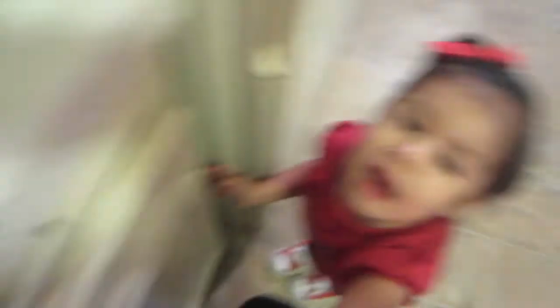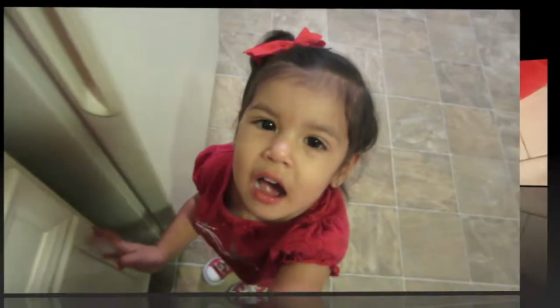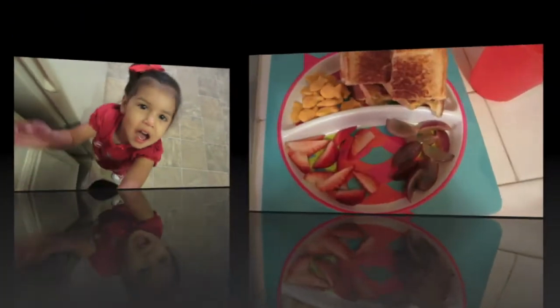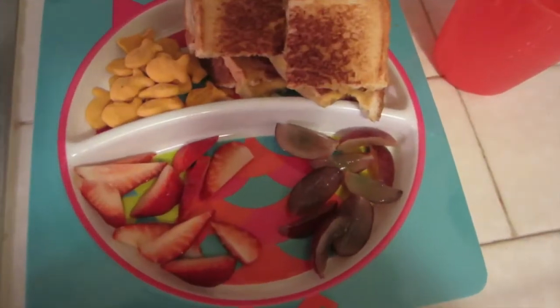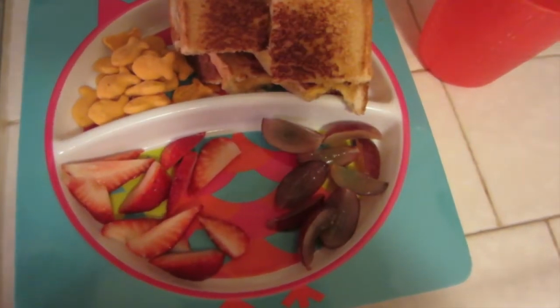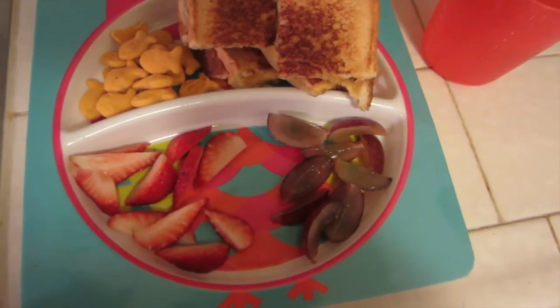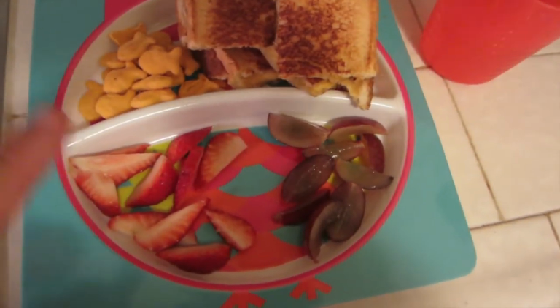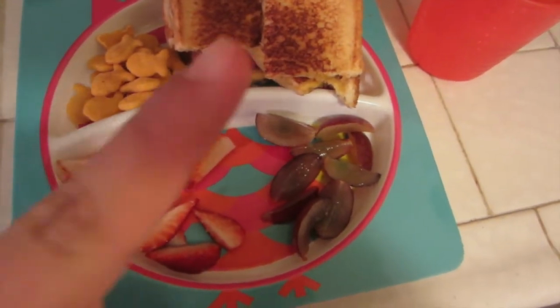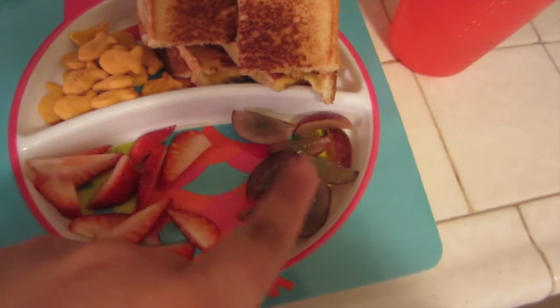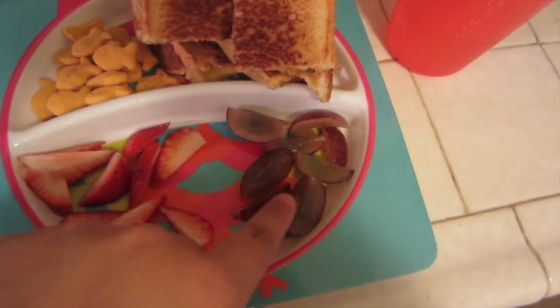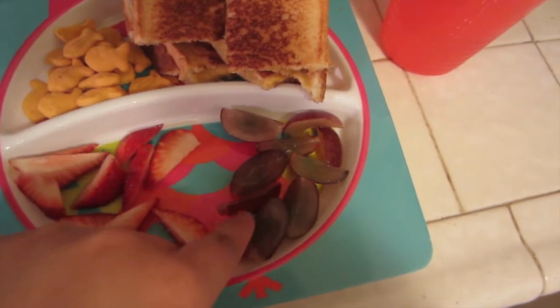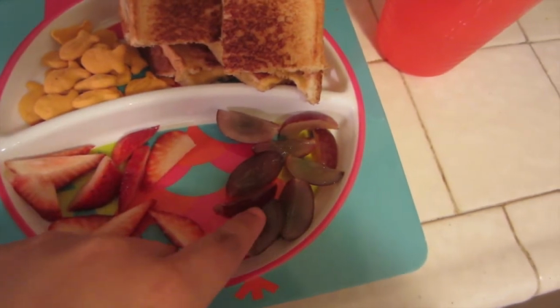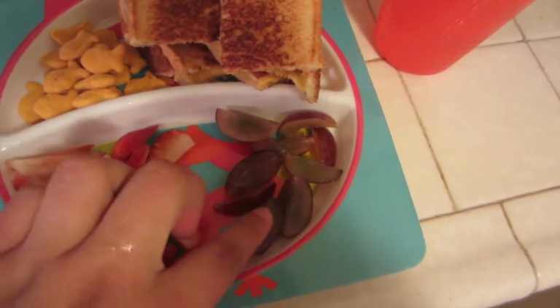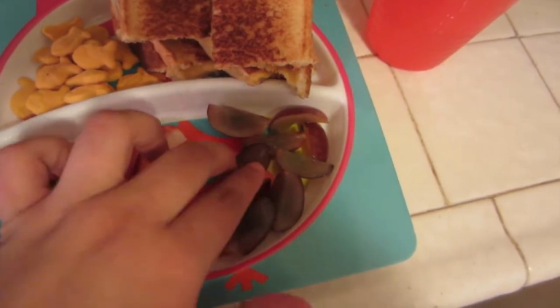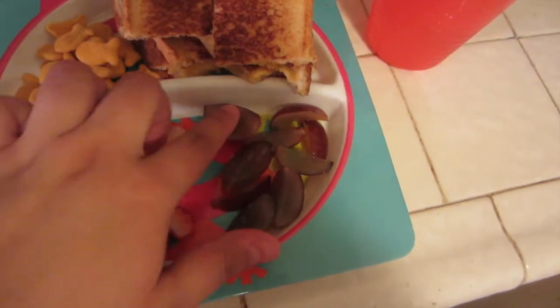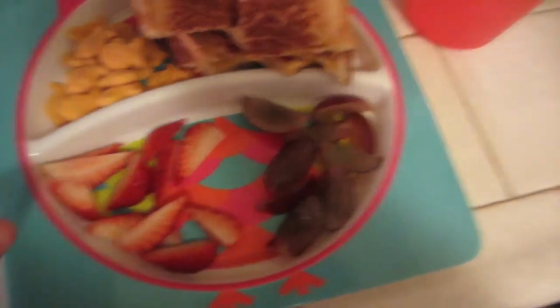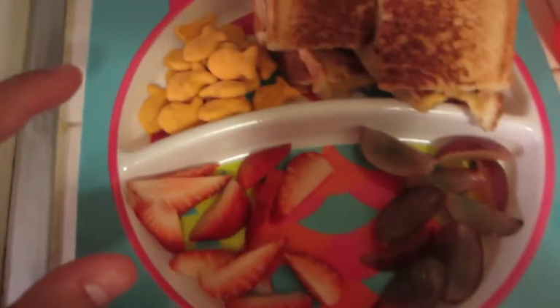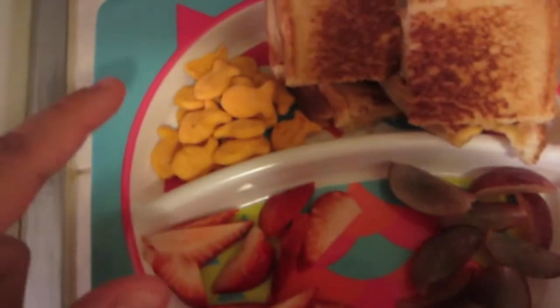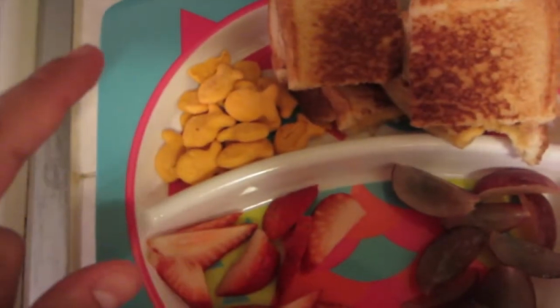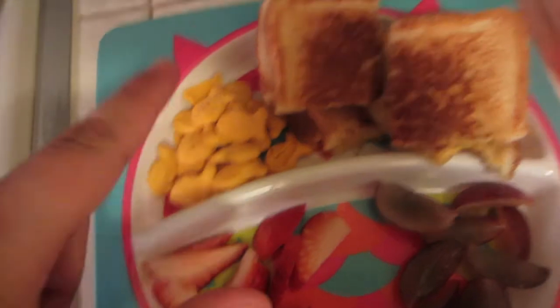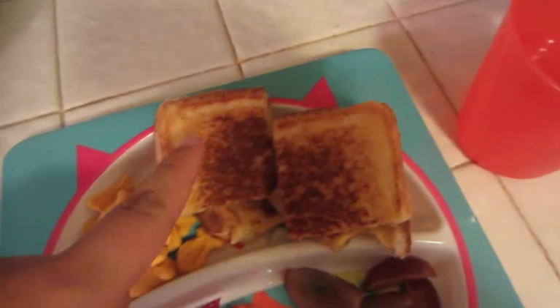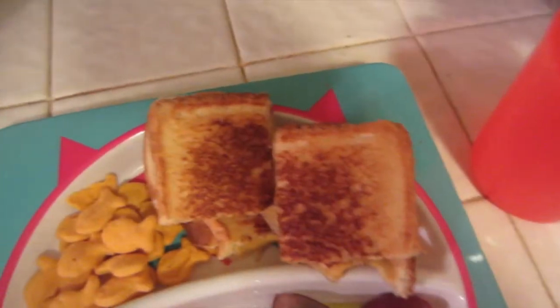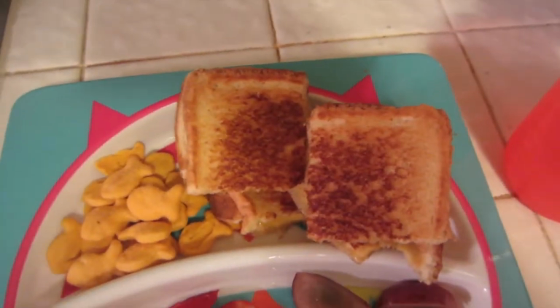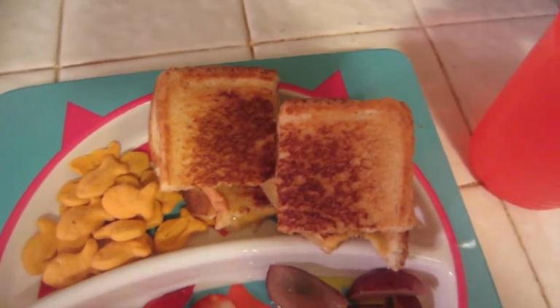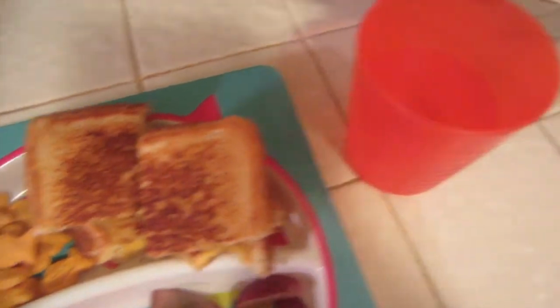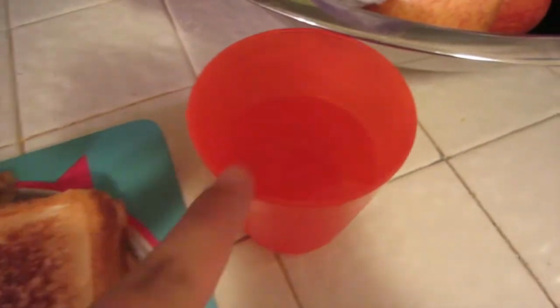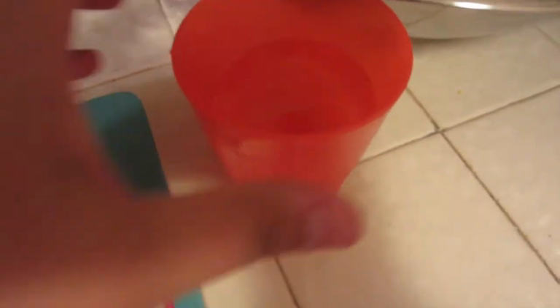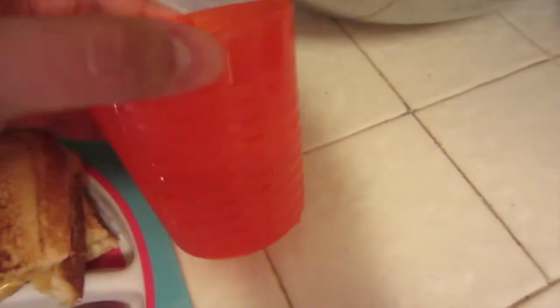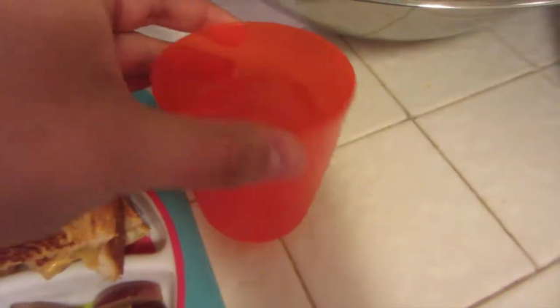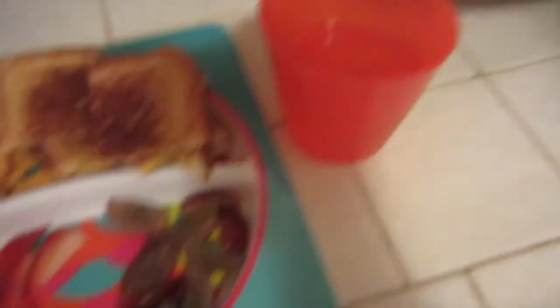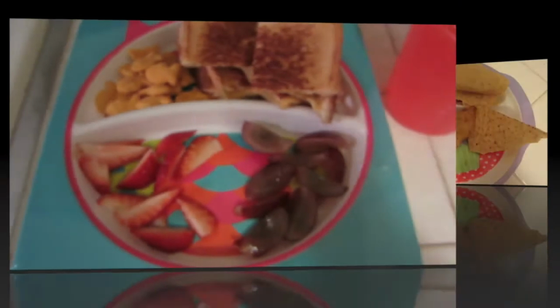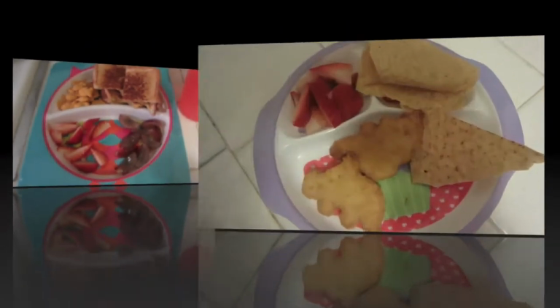Today Michaela is having strawberries cut up, grapes — they had seeds in them so I had to take the seeds out — goldfish, a grilled cheese (careful, it's hot baby), and some water.